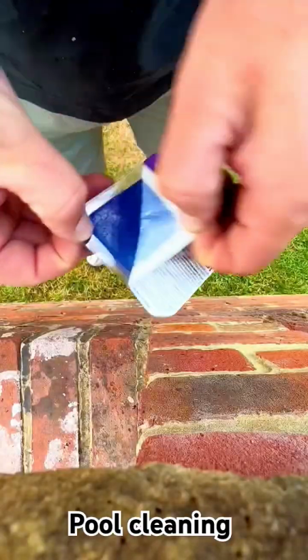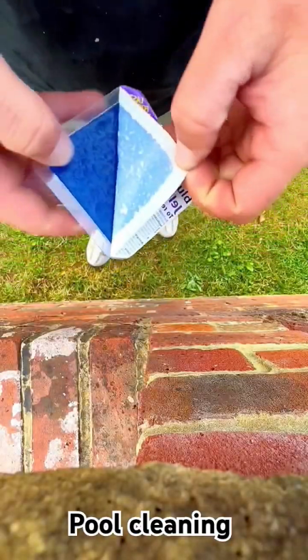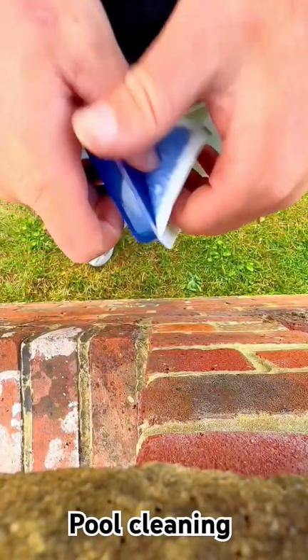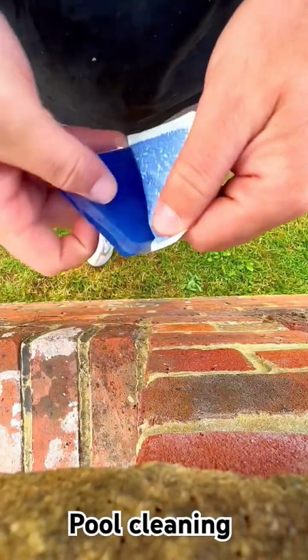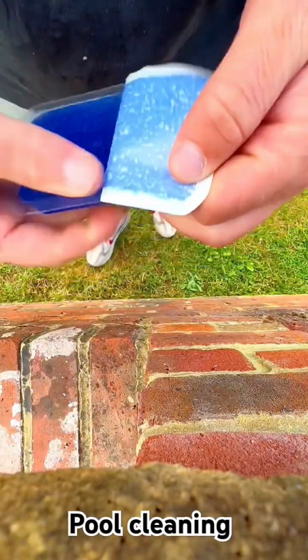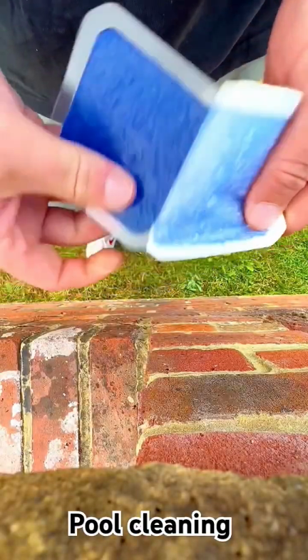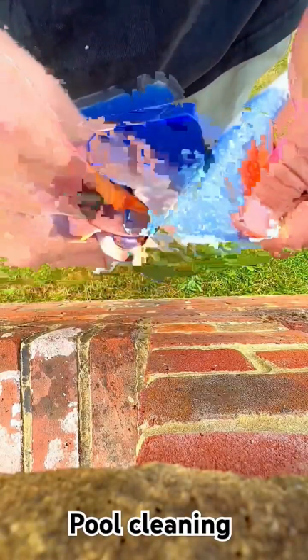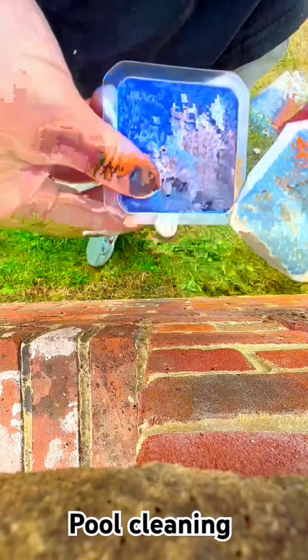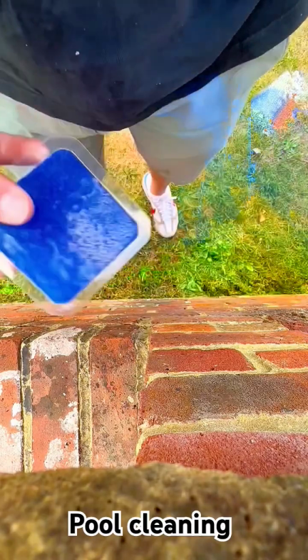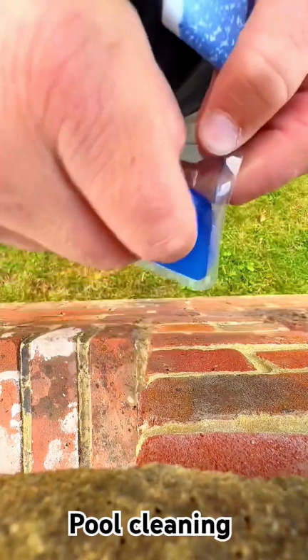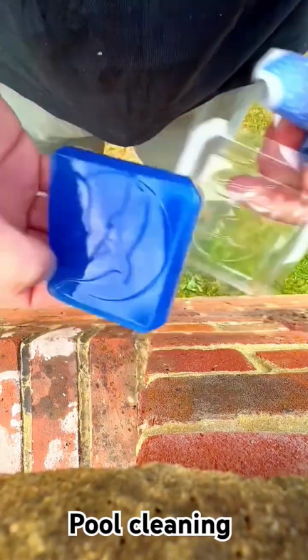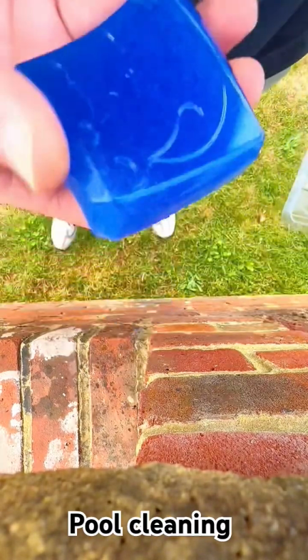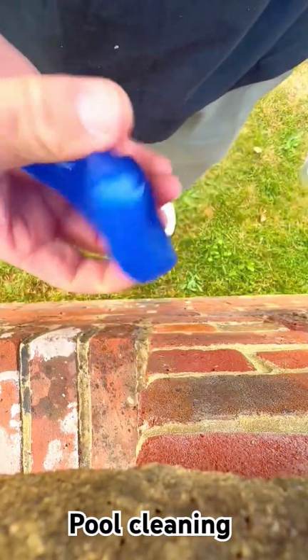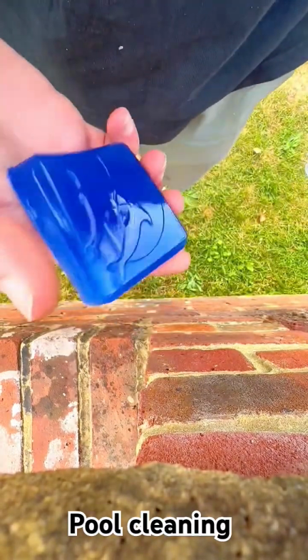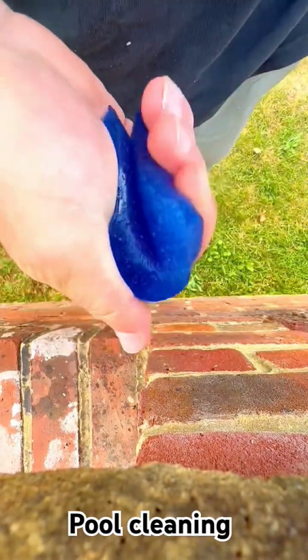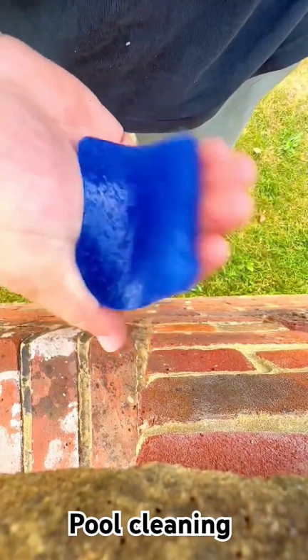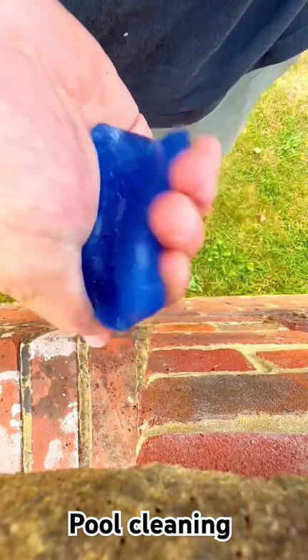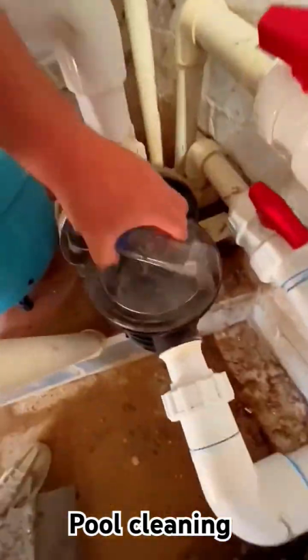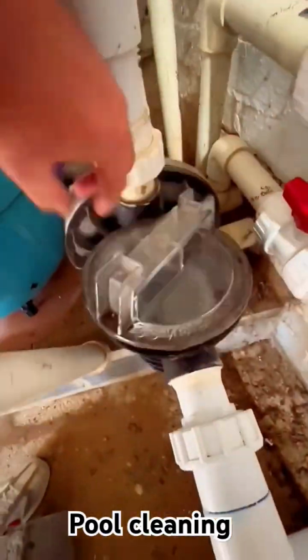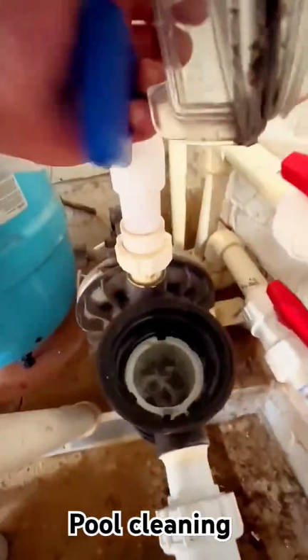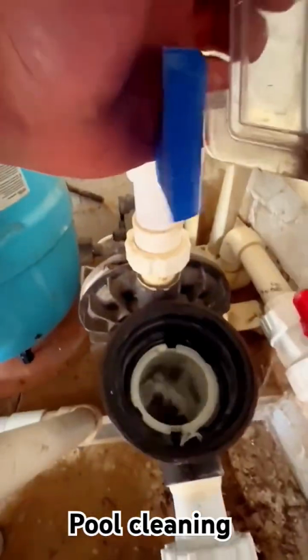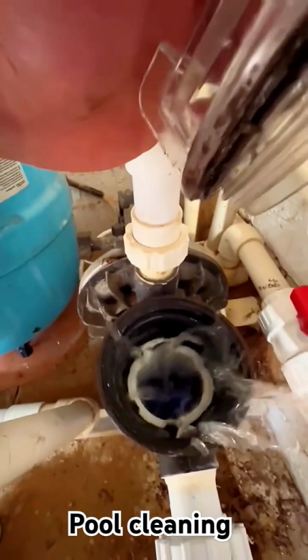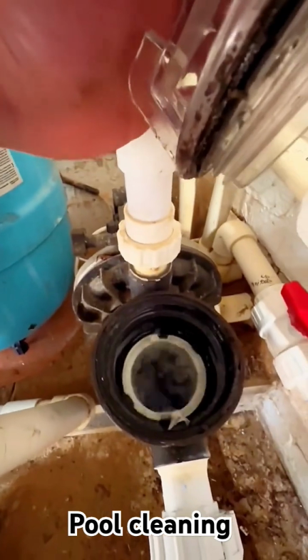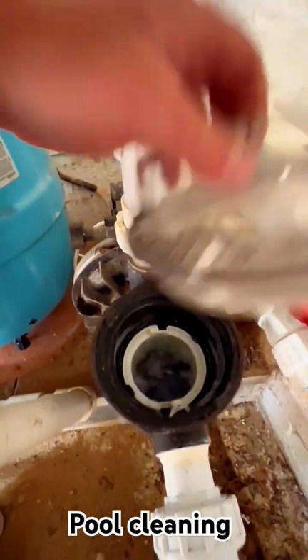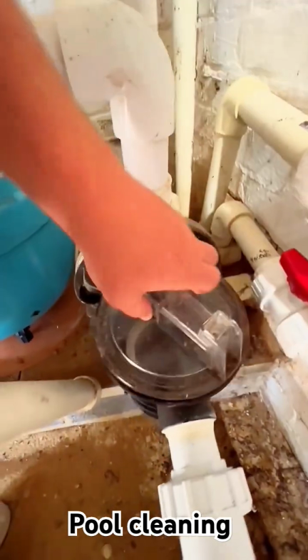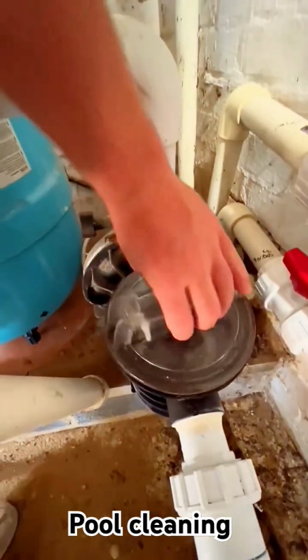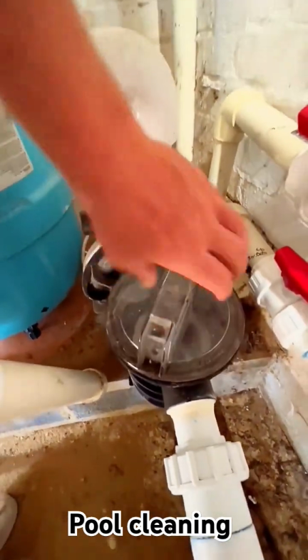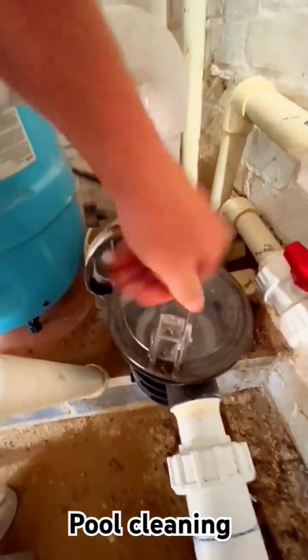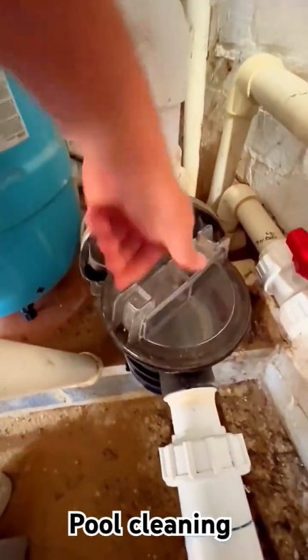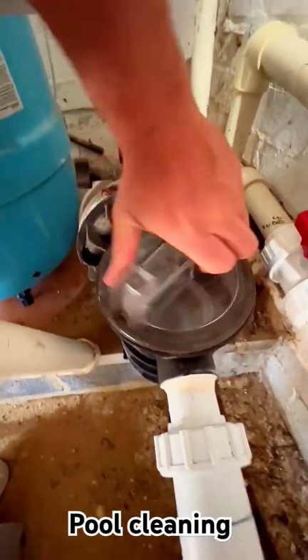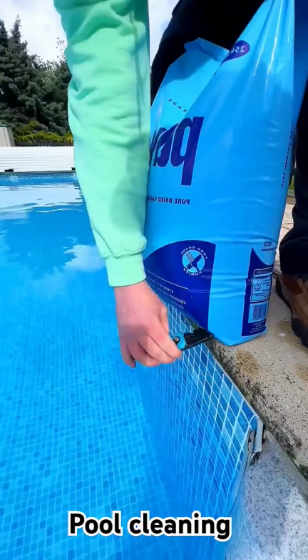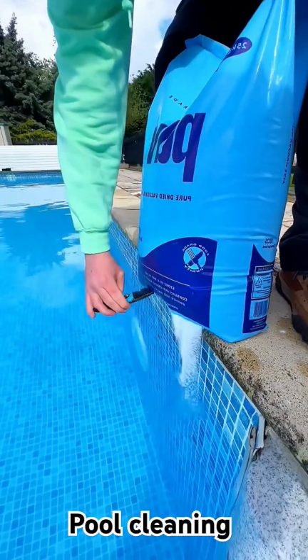Next up, these are jelly cubes. A lot of people like these and want to eat them — I wouldn't advise it. They do a similar job to the sparkle tablets which is to give you nice crystal clear water. They just go into the pump basket instead because they work better with a faster flow of water.